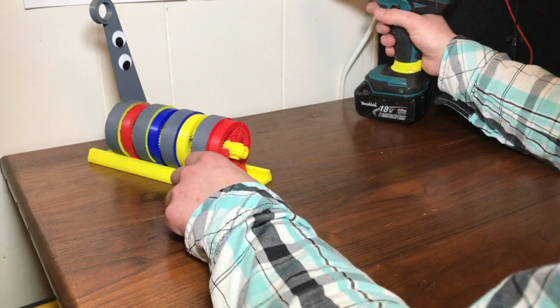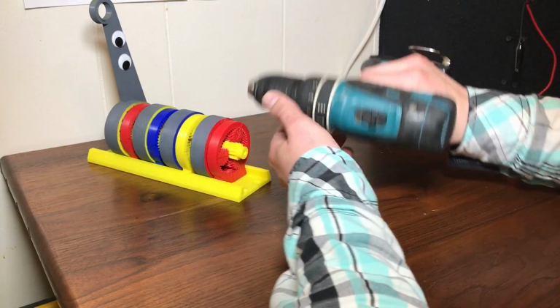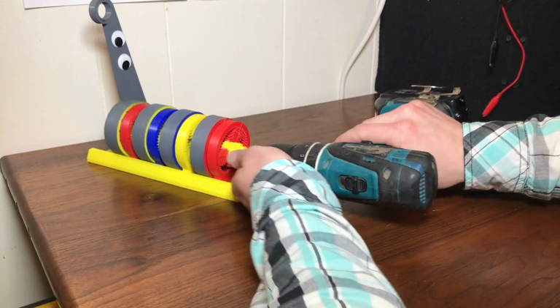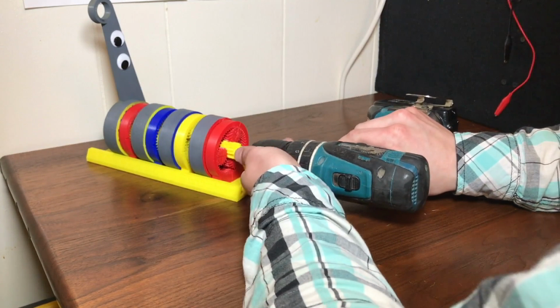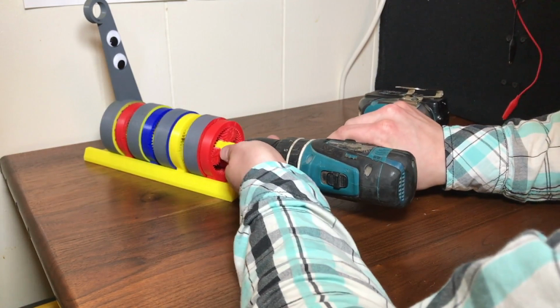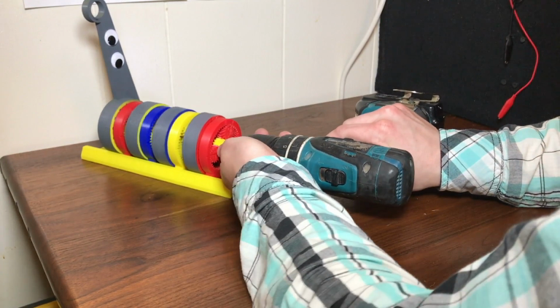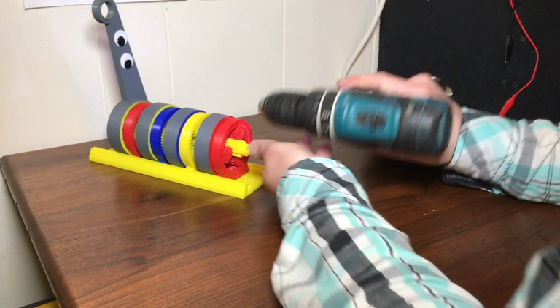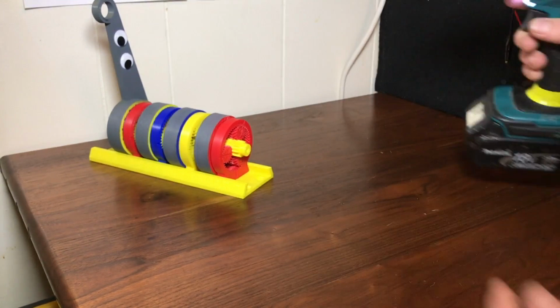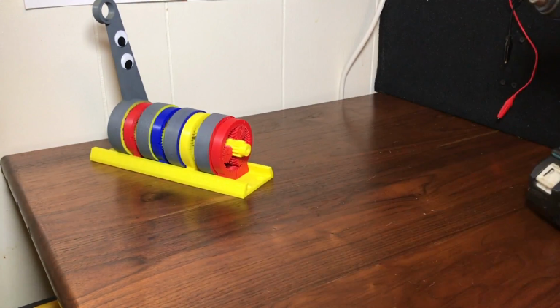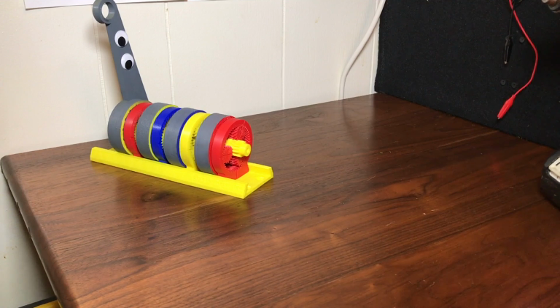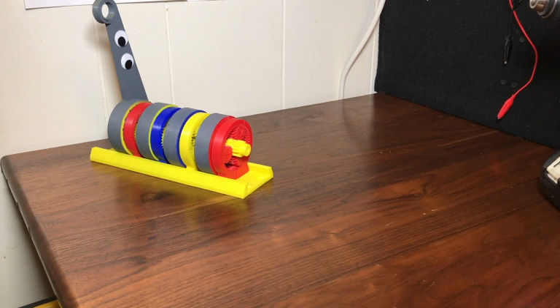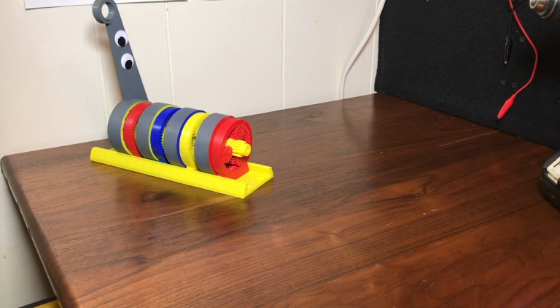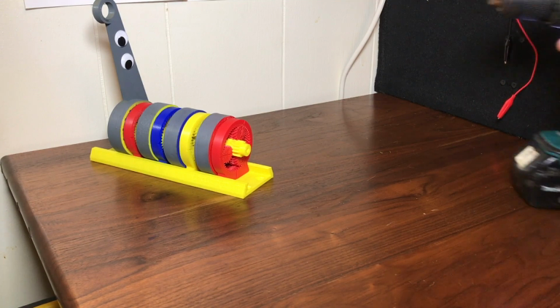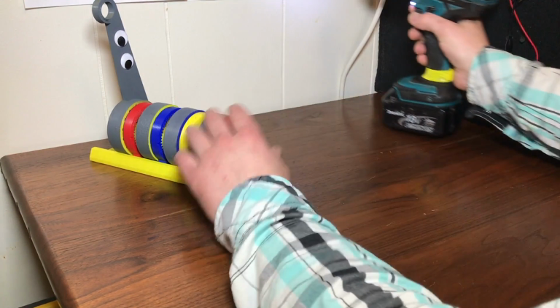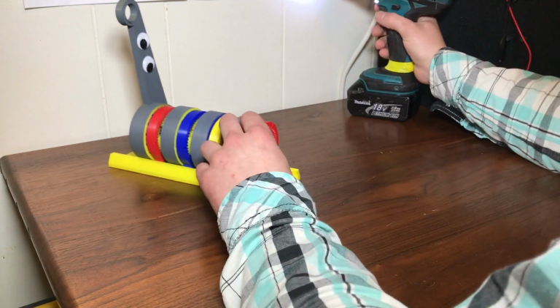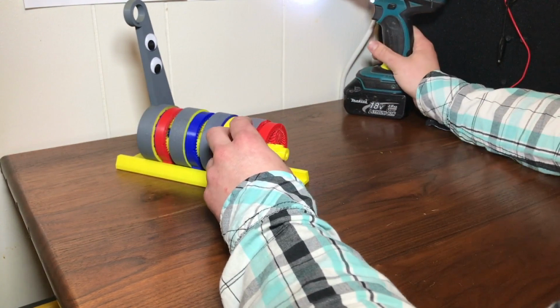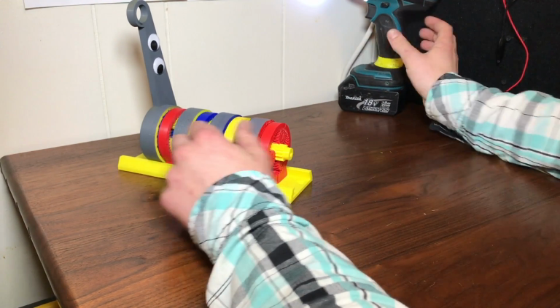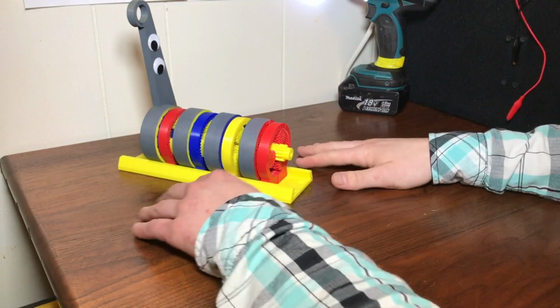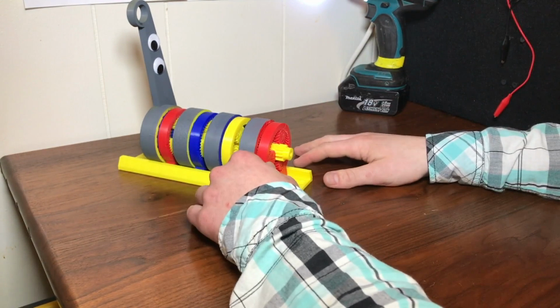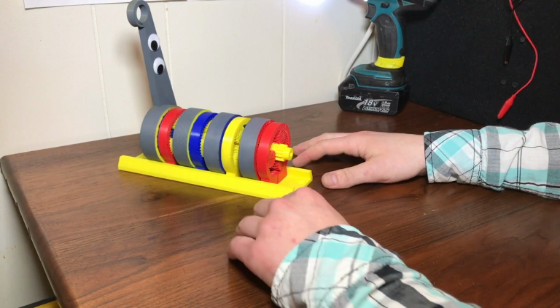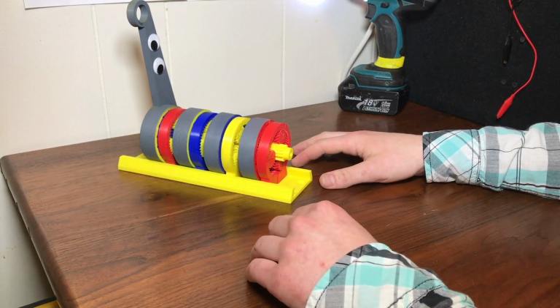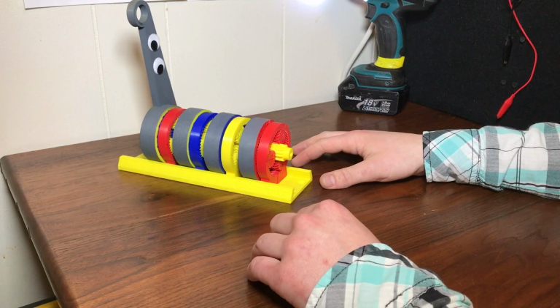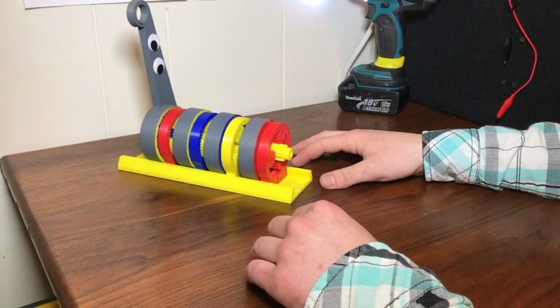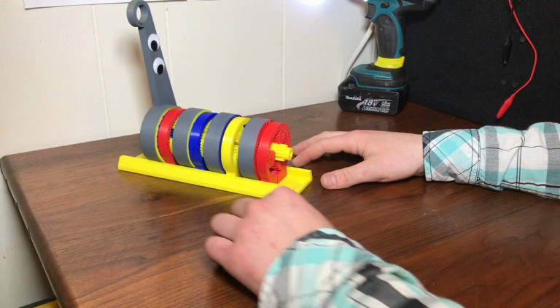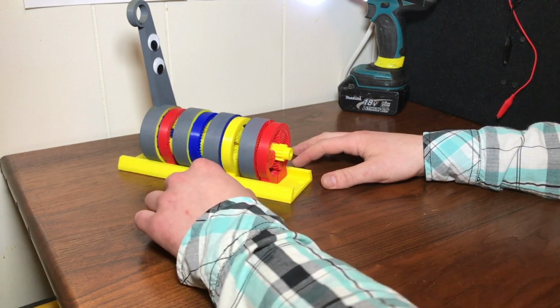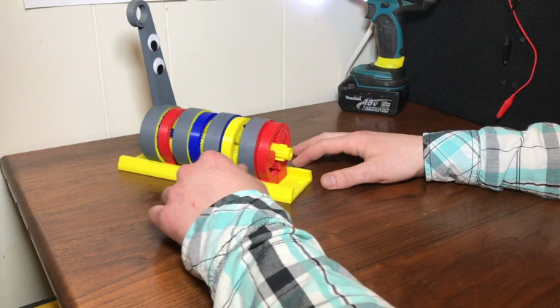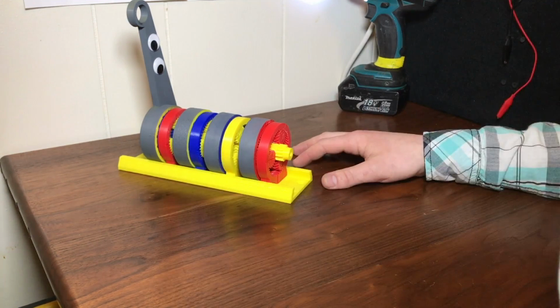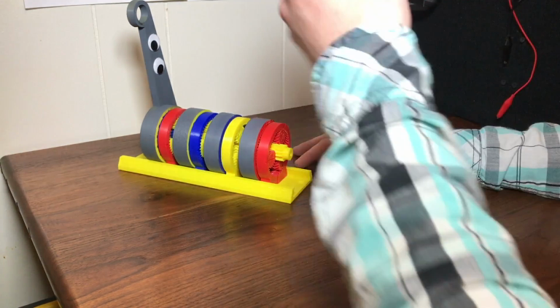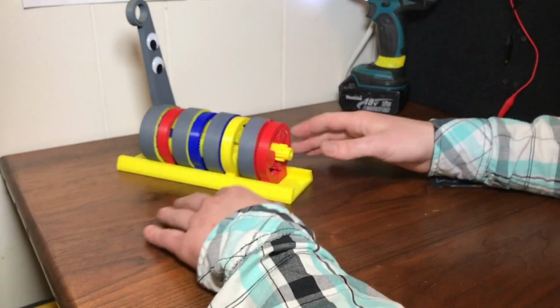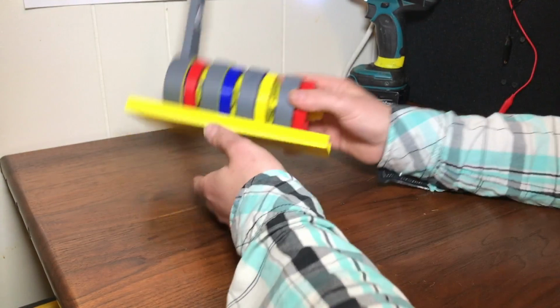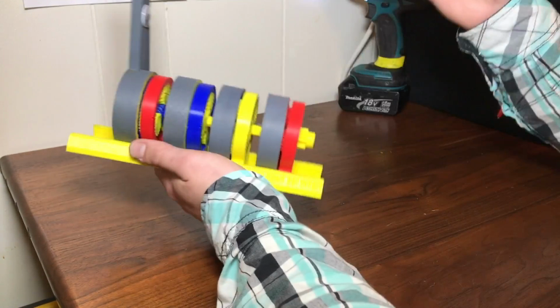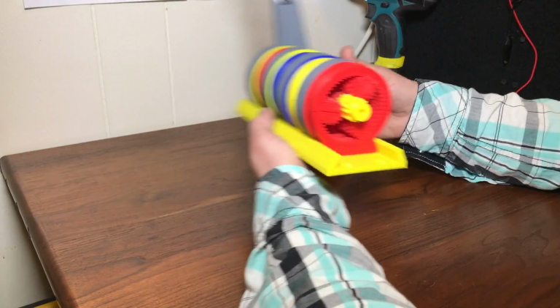I'm just going to go ahead and hook this drill up here. Wait — what are you doing? We're supposed to do that at the shop. Oh, right. We're going to use a really fast Dremel or something. Well, who put you in charge? Let's talk about facts instead.